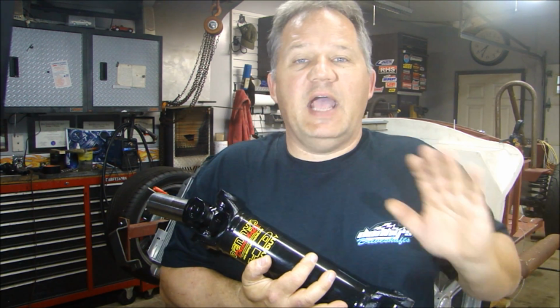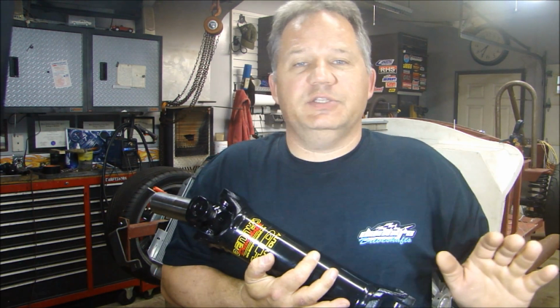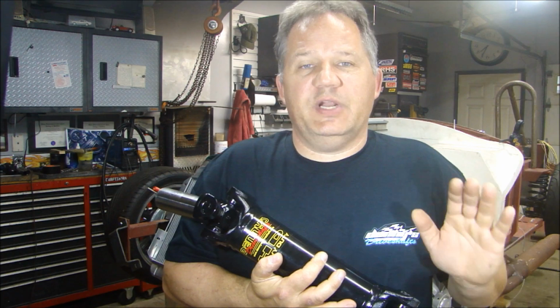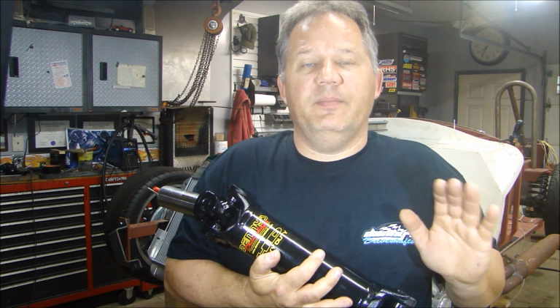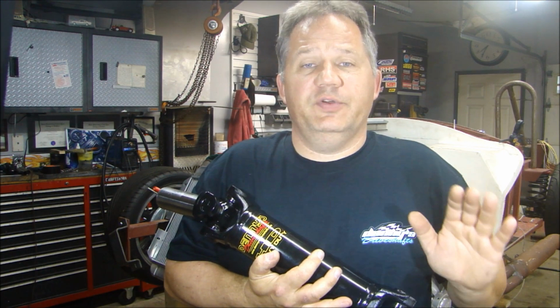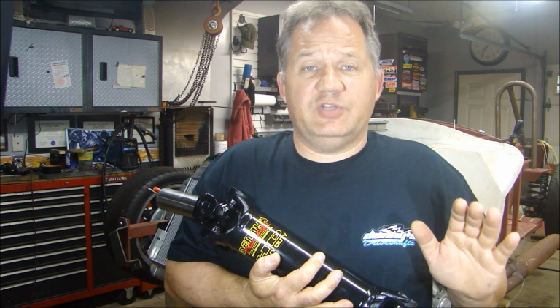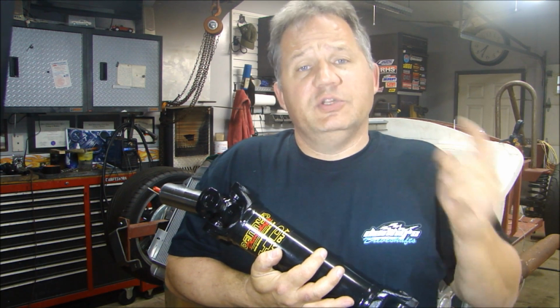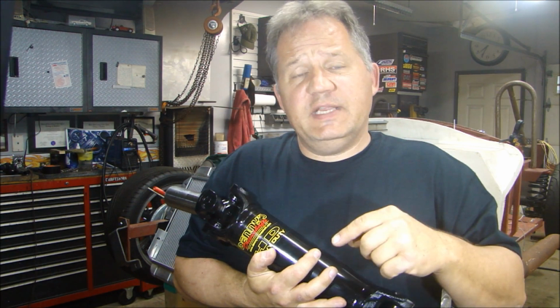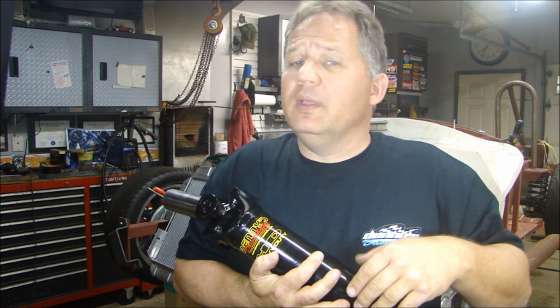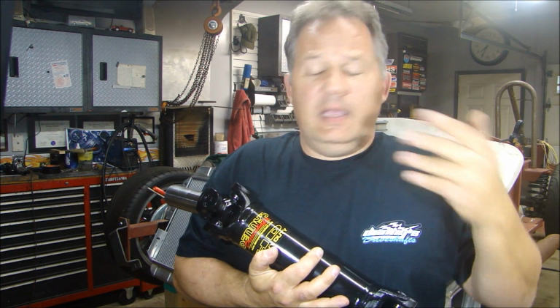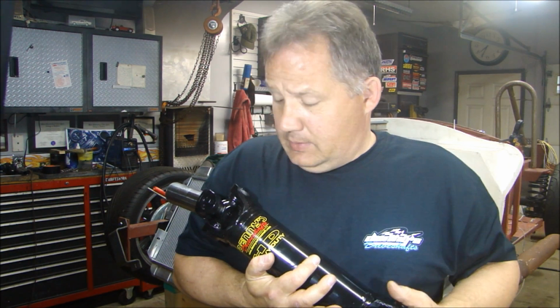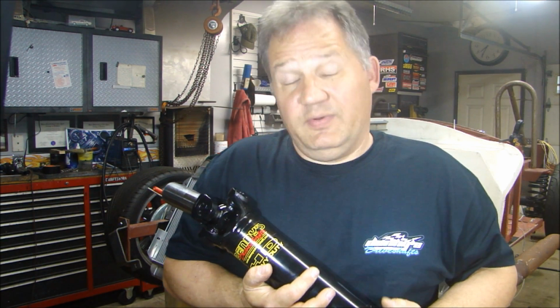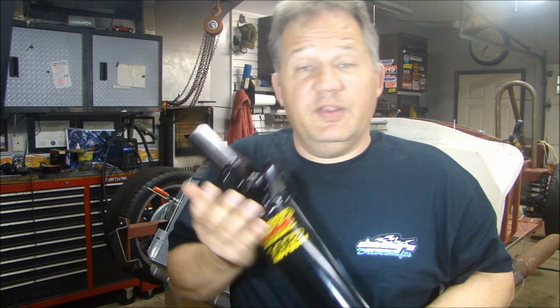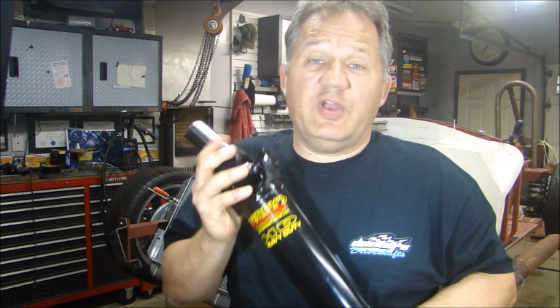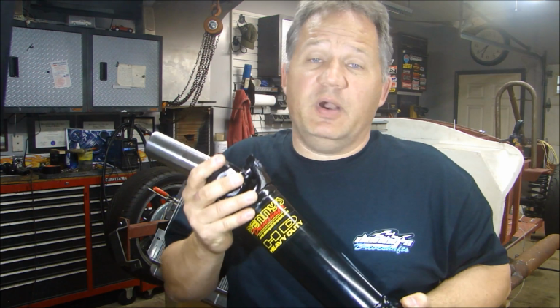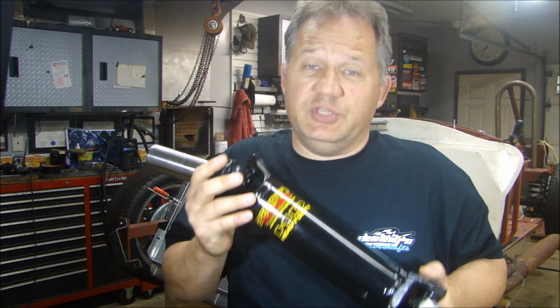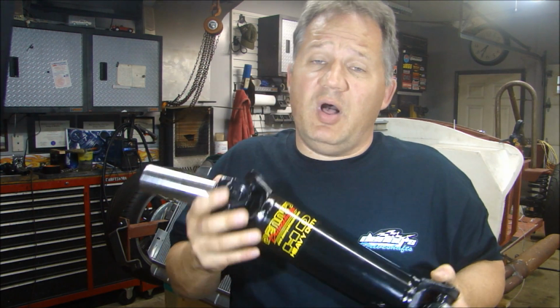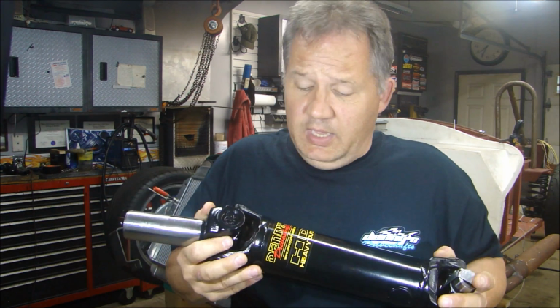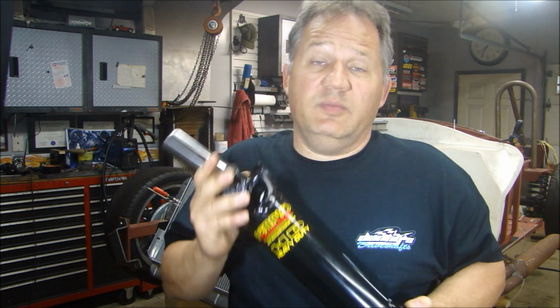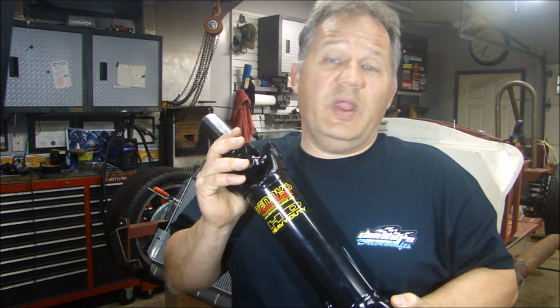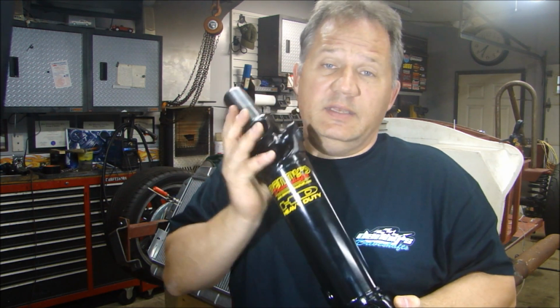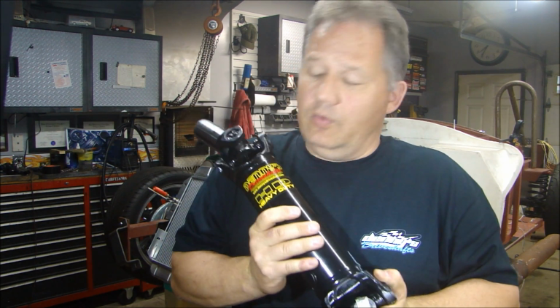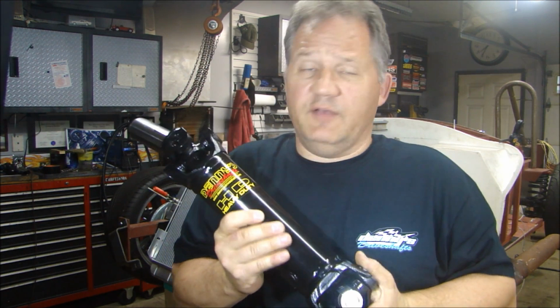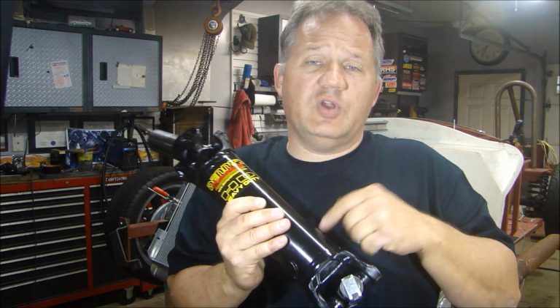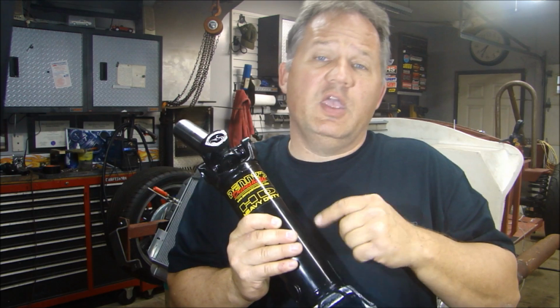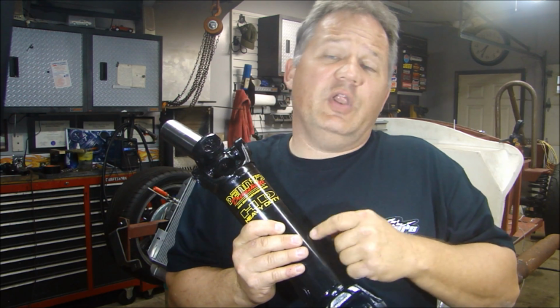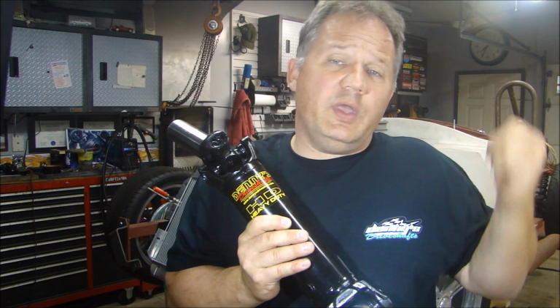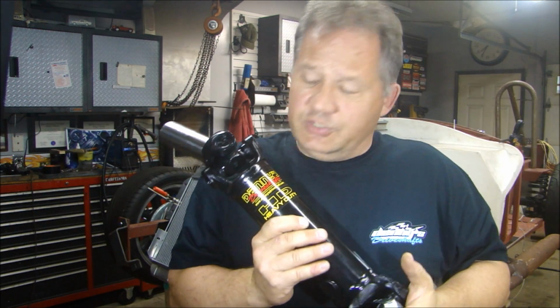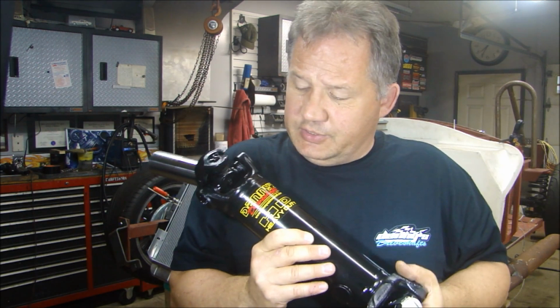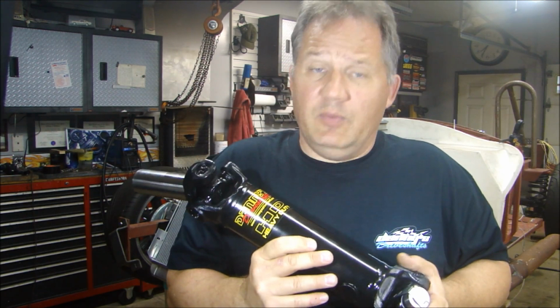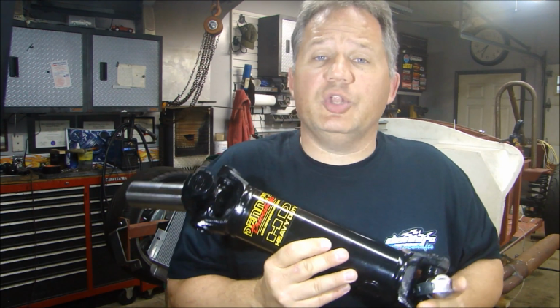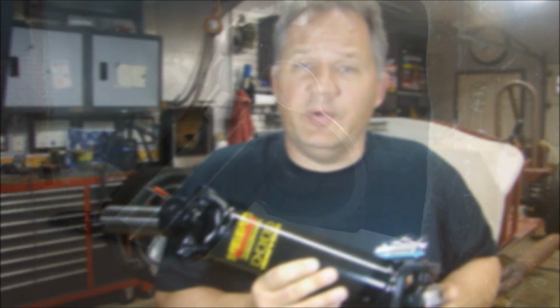The website has an excellent description on how to measure for your driveshaft. Visit him, and if you need anything for driveshaft parts, just give him a call and talk to him. He's a great guy. Denny's Driveshaft. So let's go and install this and get it hooked up to the rear end.